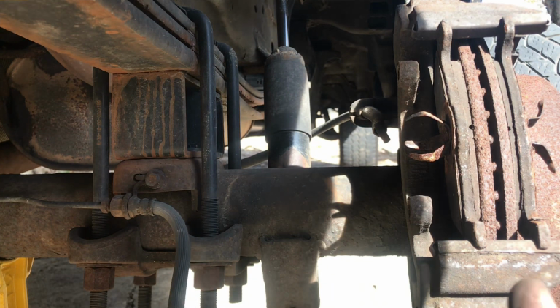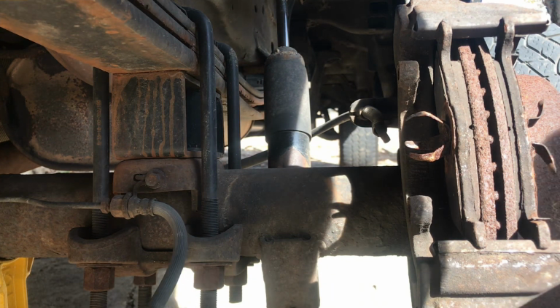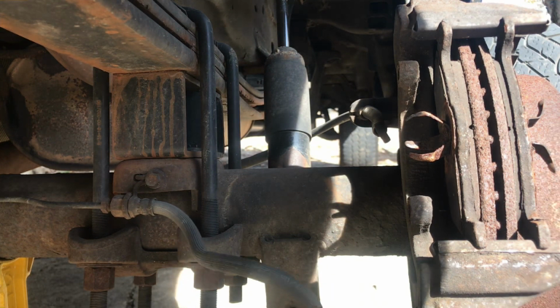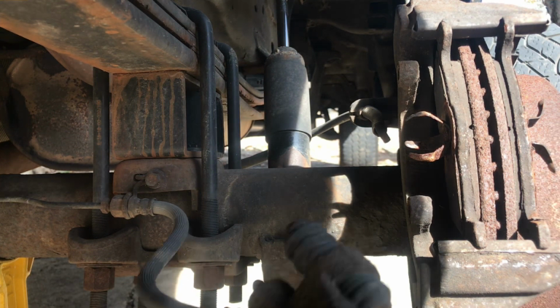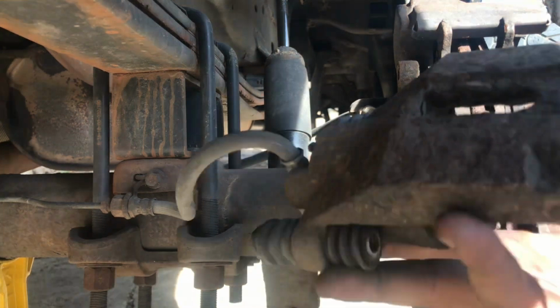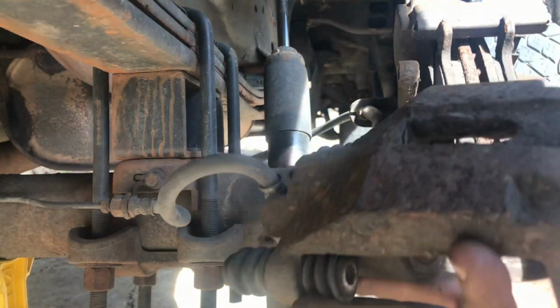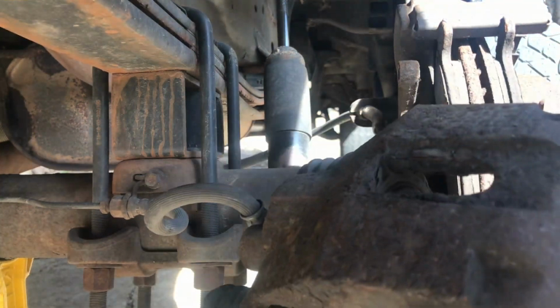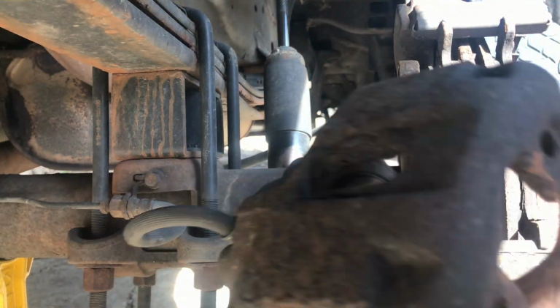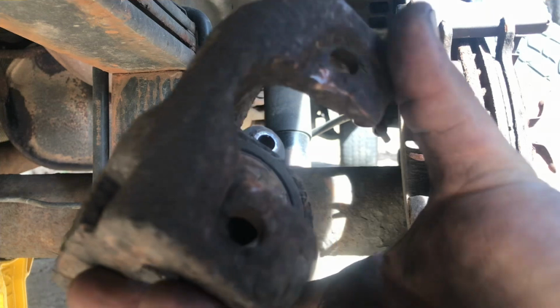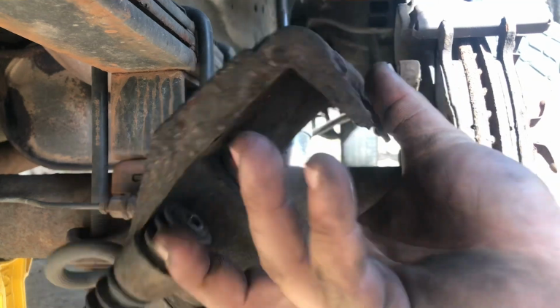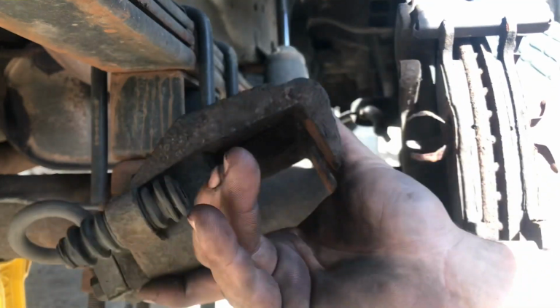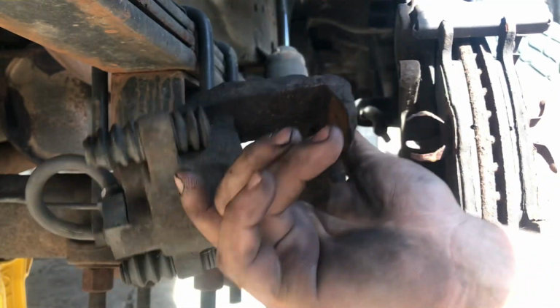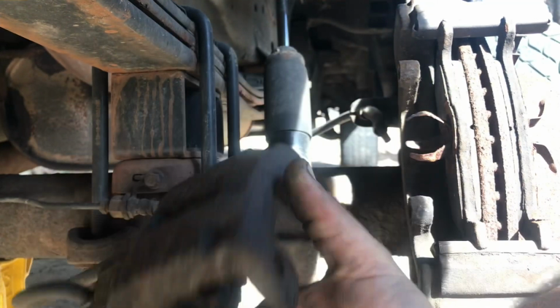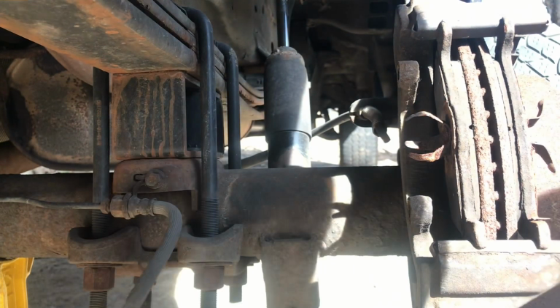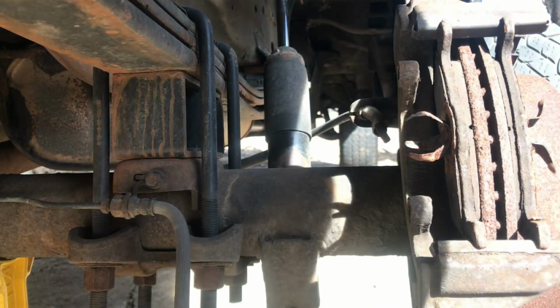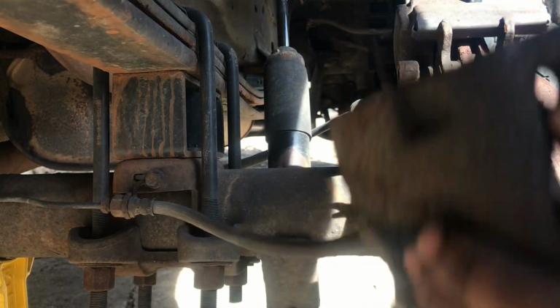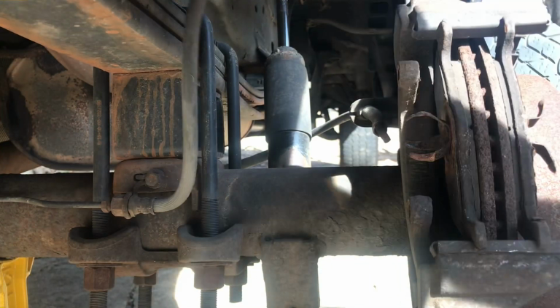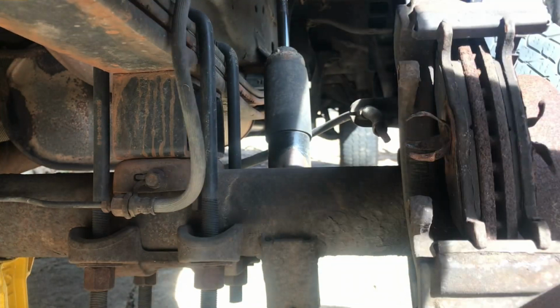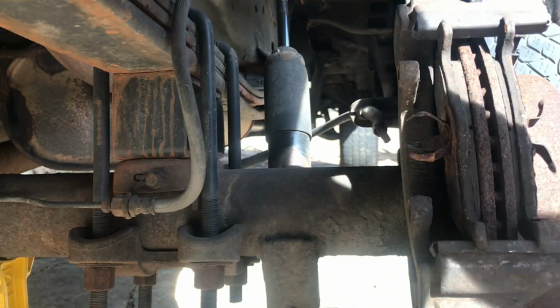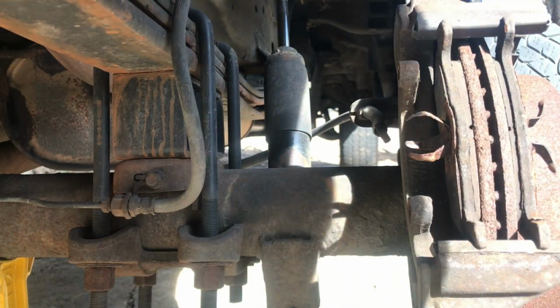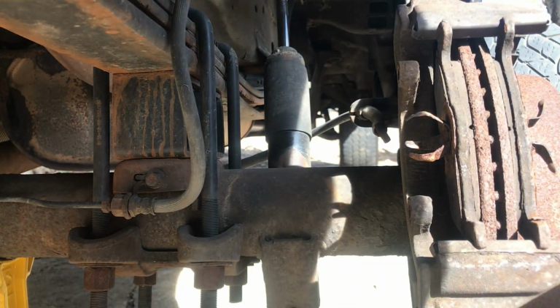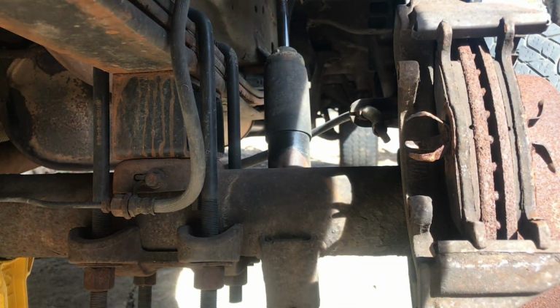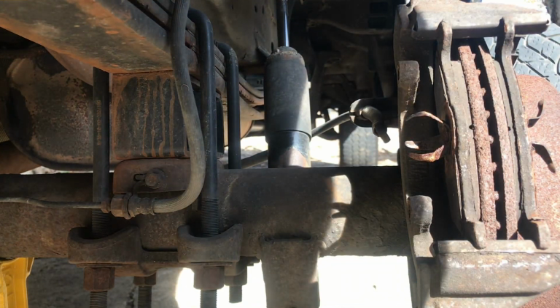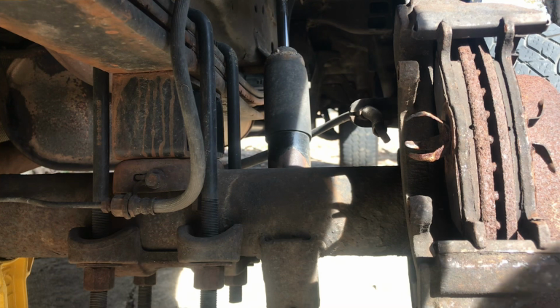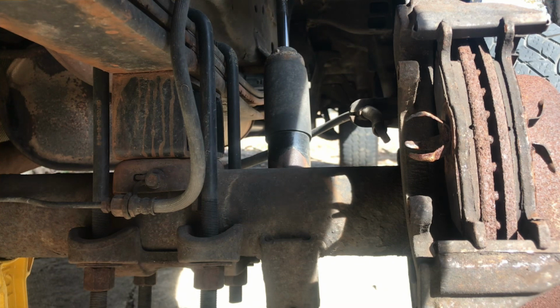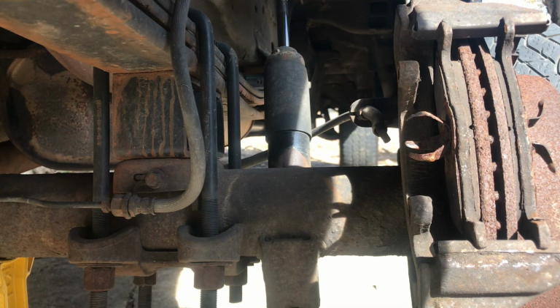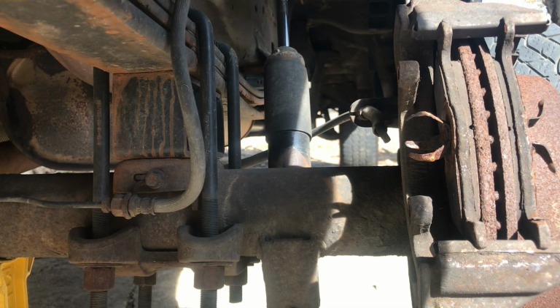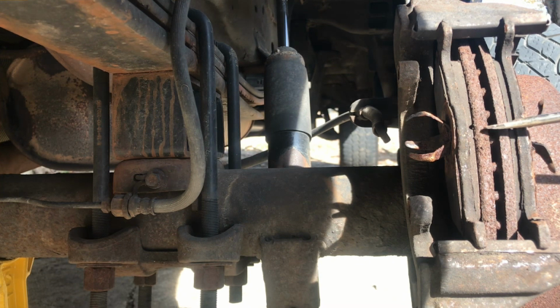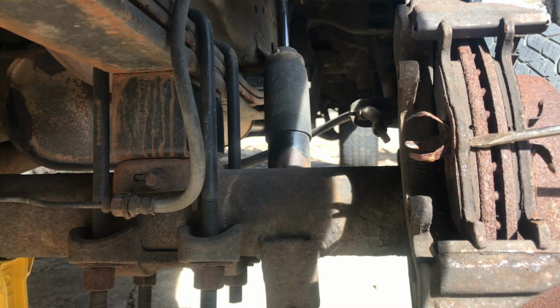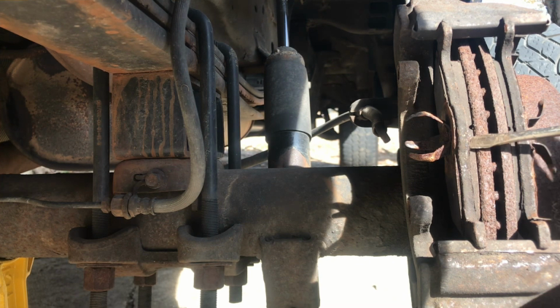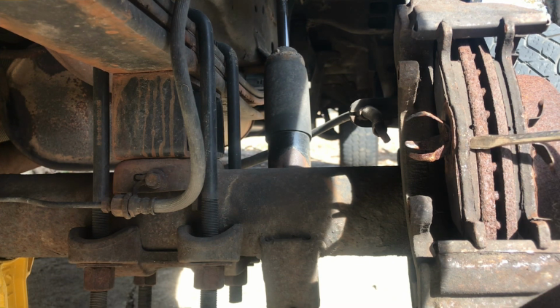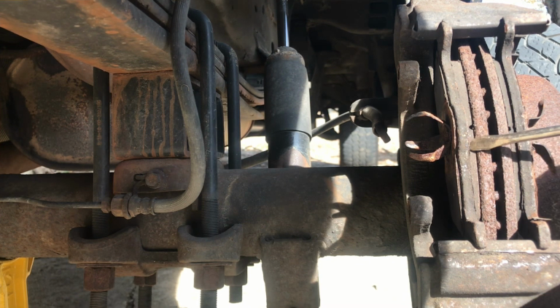We'll go ahead and get this caliper cleaned up in just a second — we've already got the piston pushed back, so that's good. Let's just set it off to the side and go ahead and get these pads out of here.